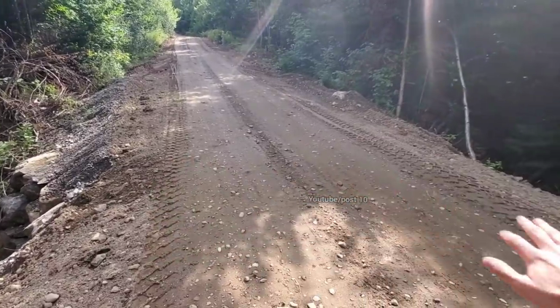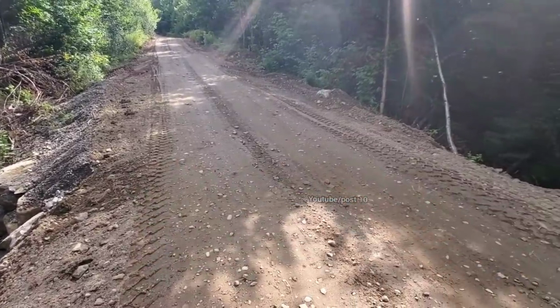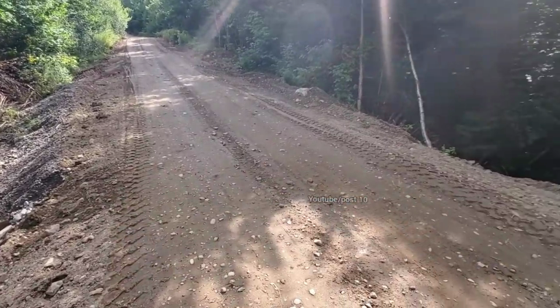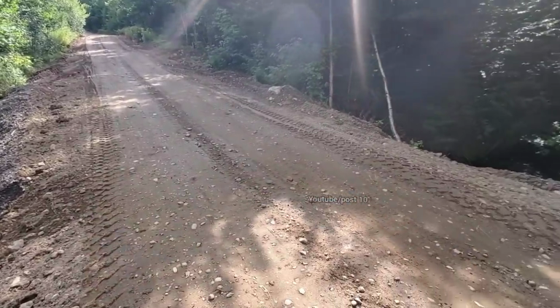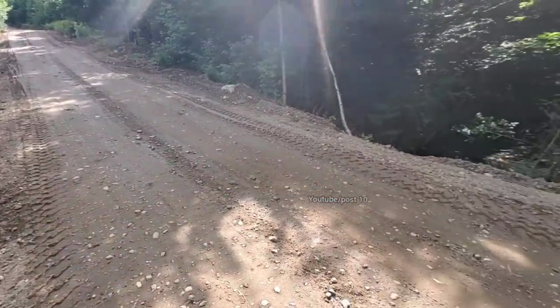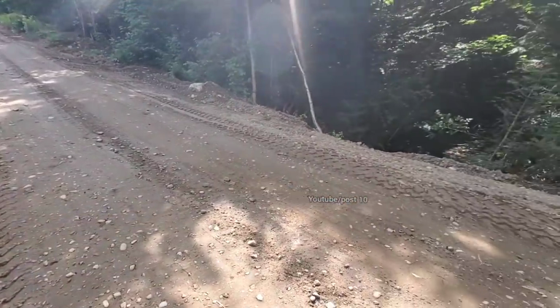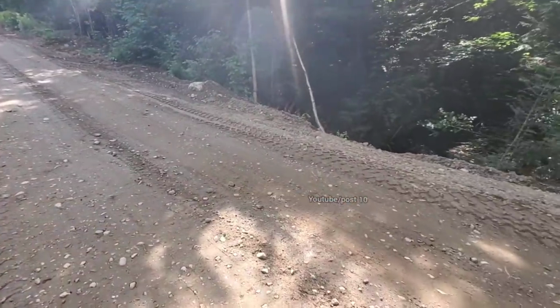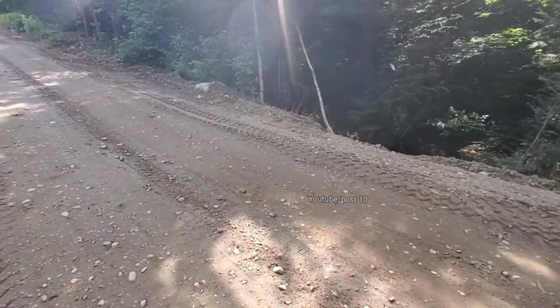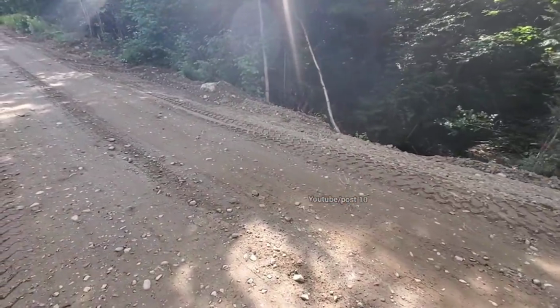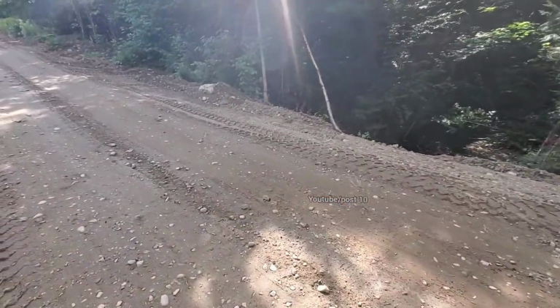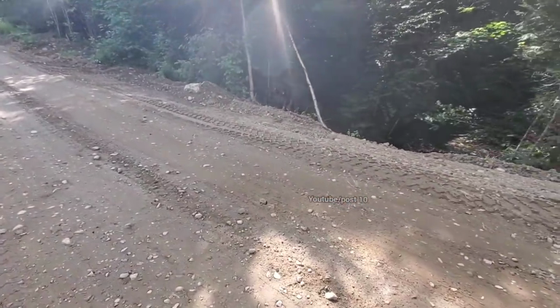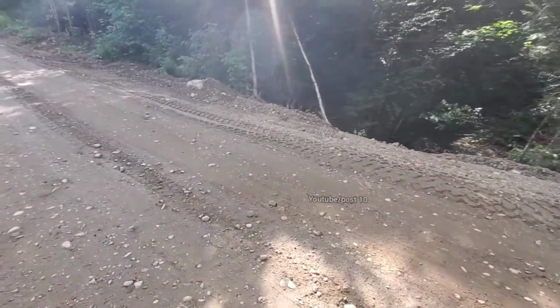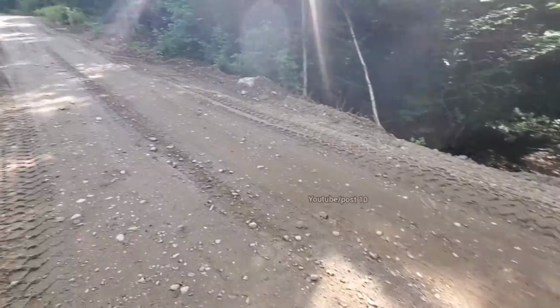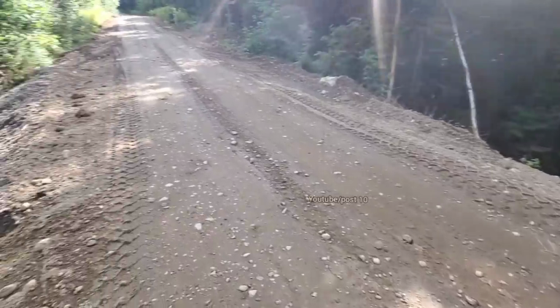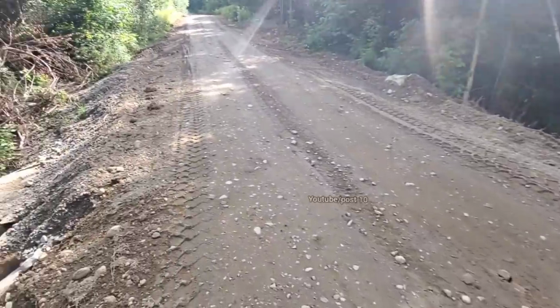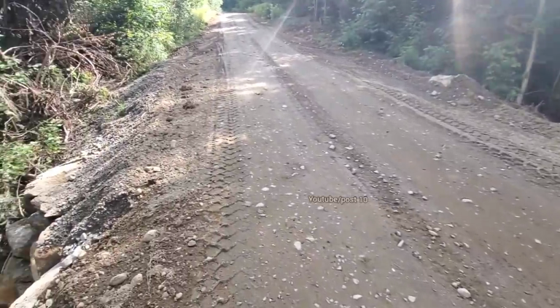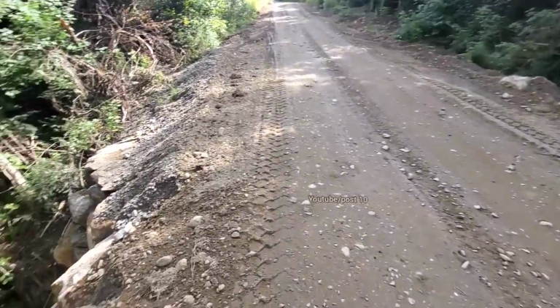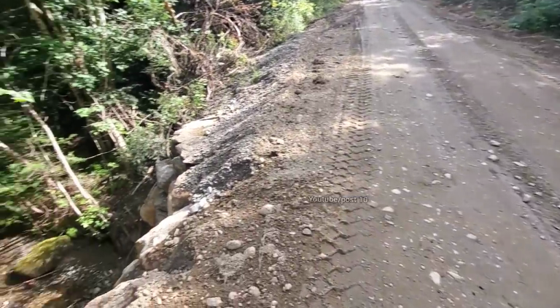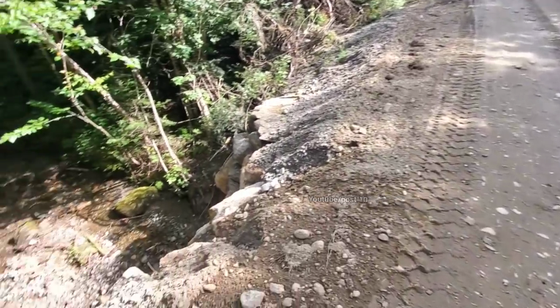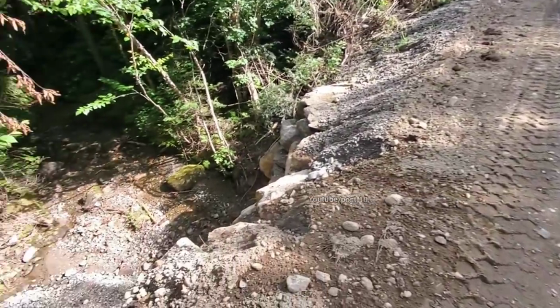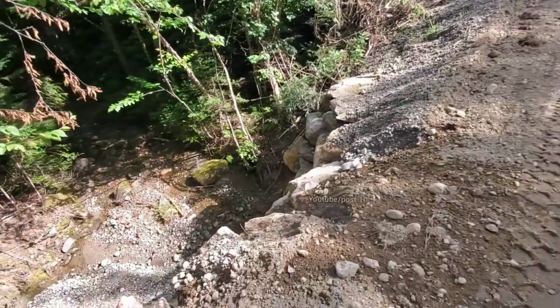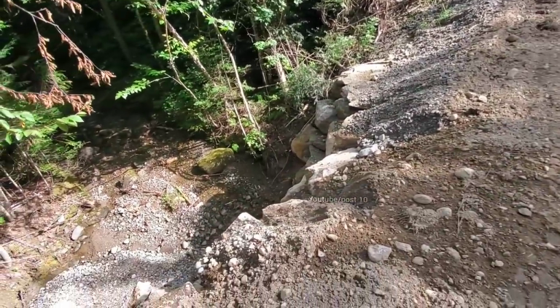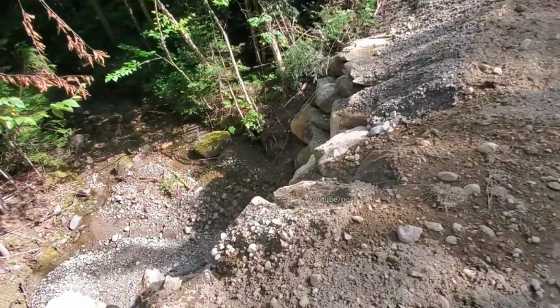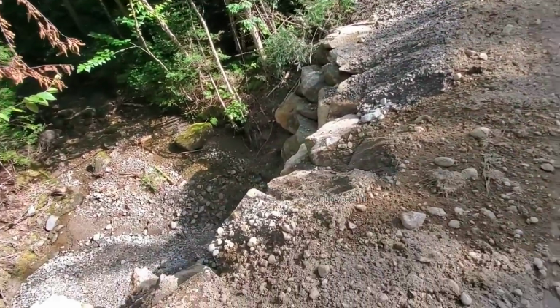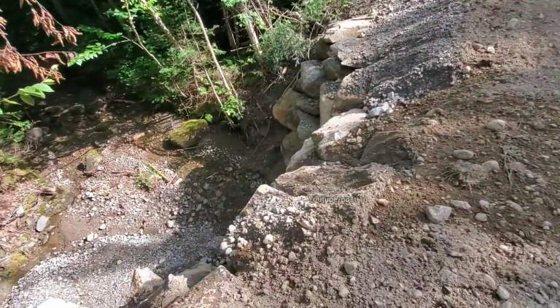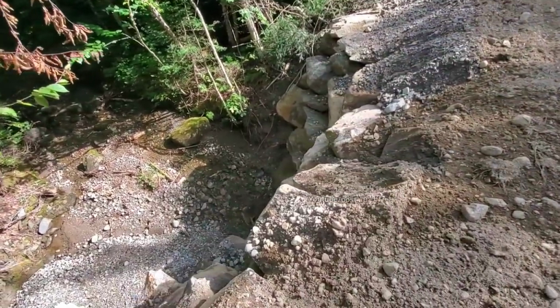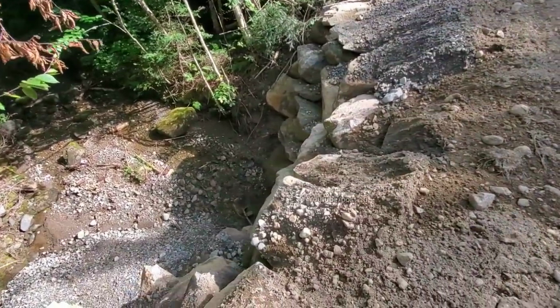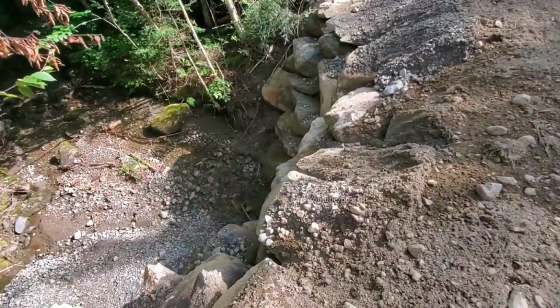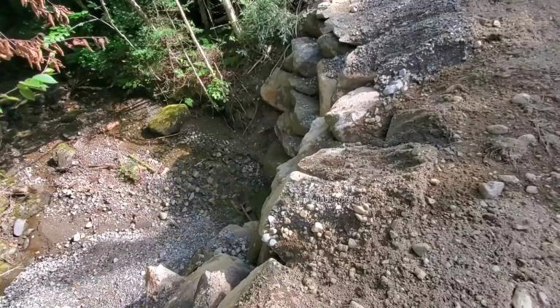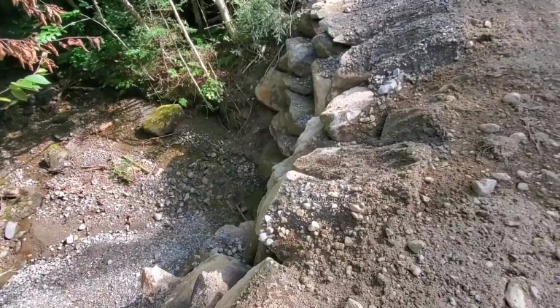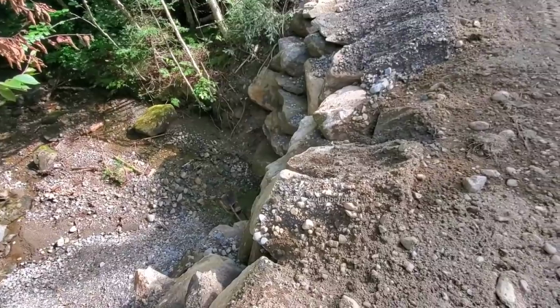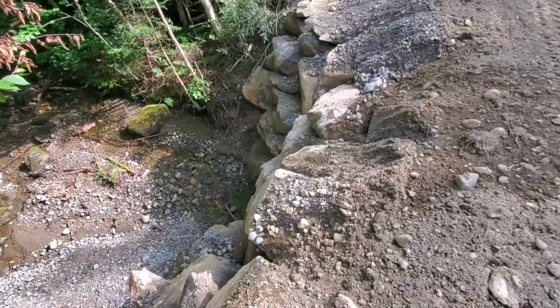One time it was kind of scary going over this — it was so narrow because it washes out. And the logging company thinks putting these rocks here and building it up is going to fix it.